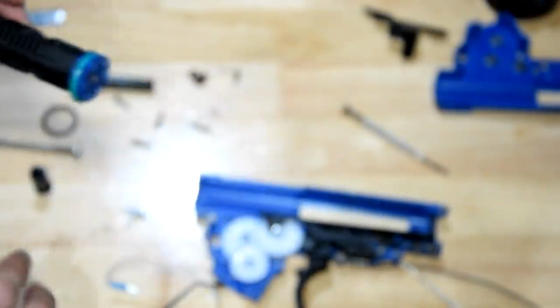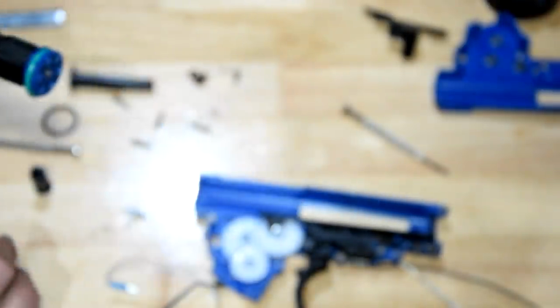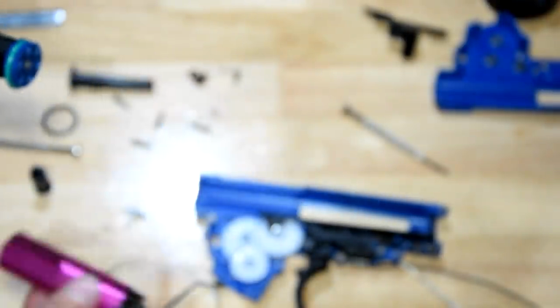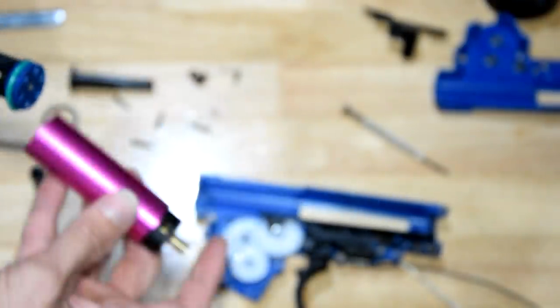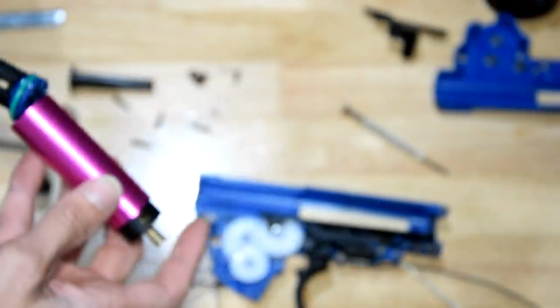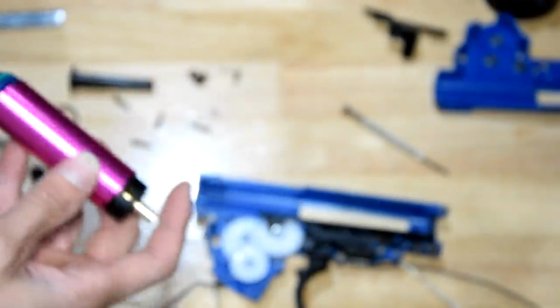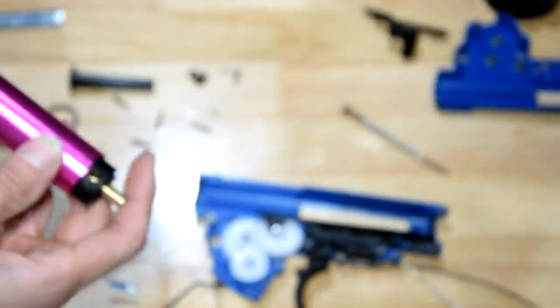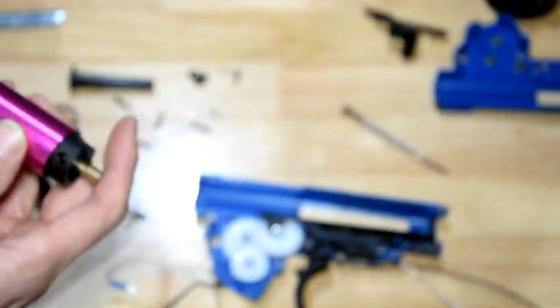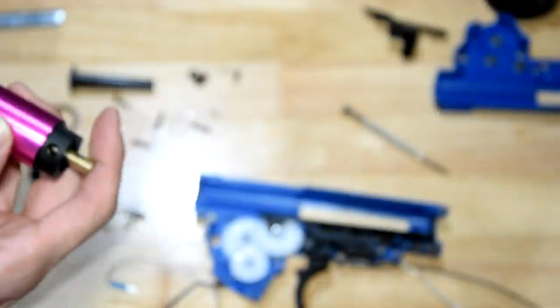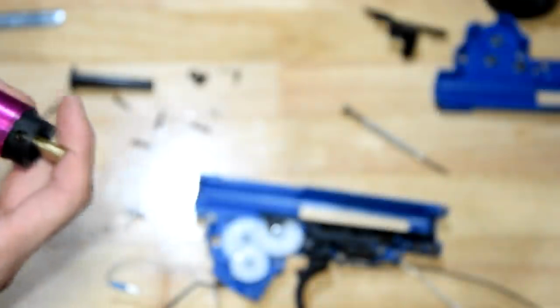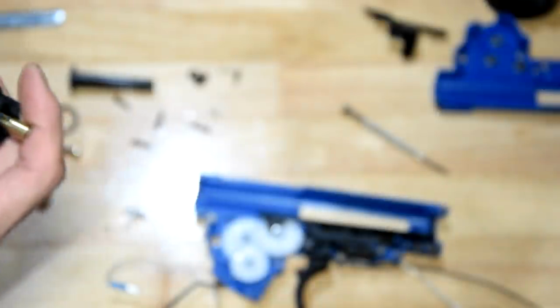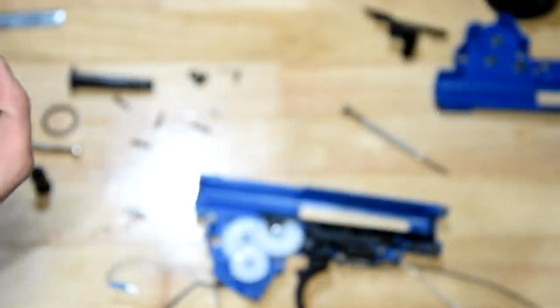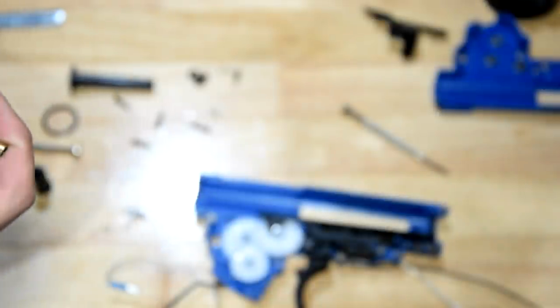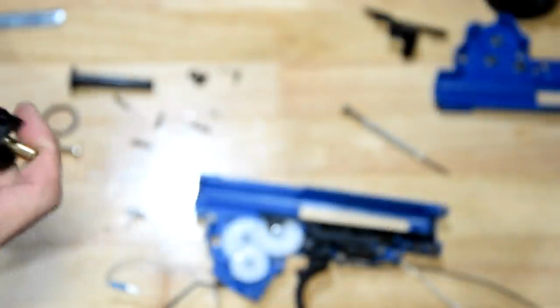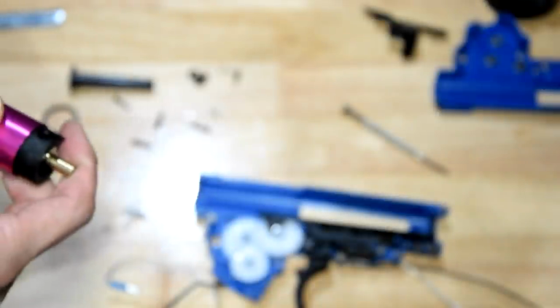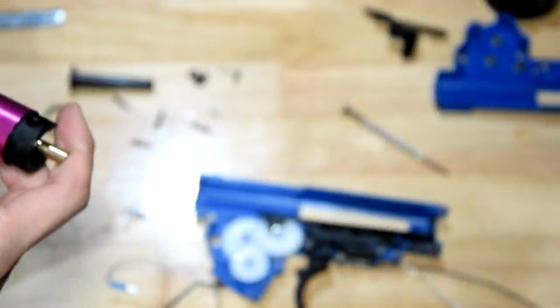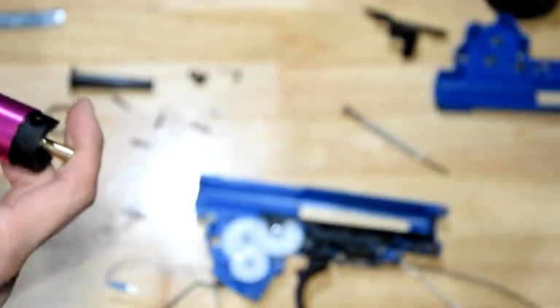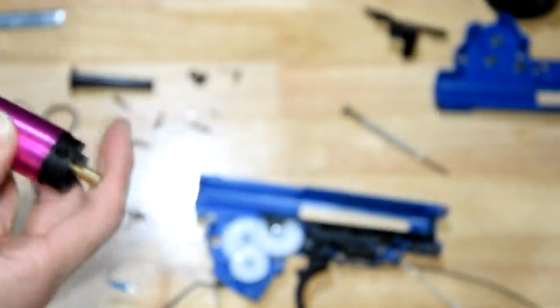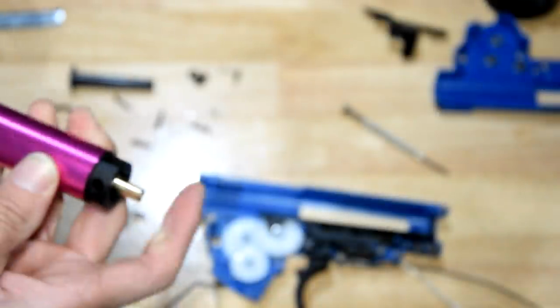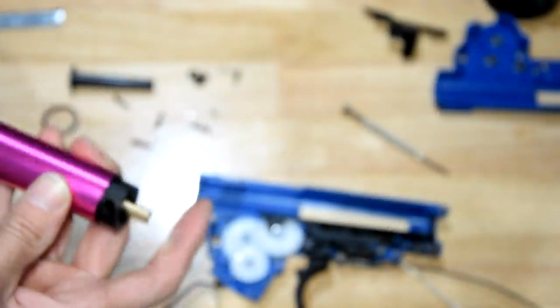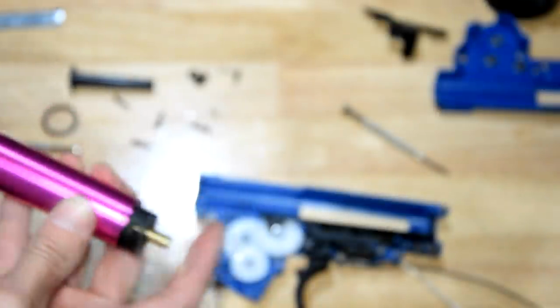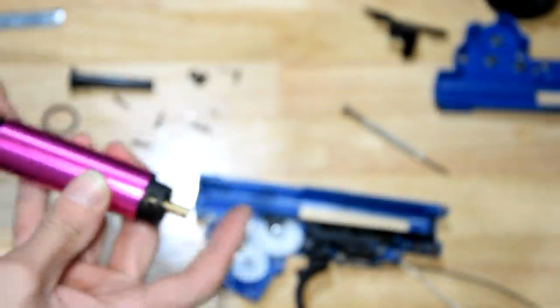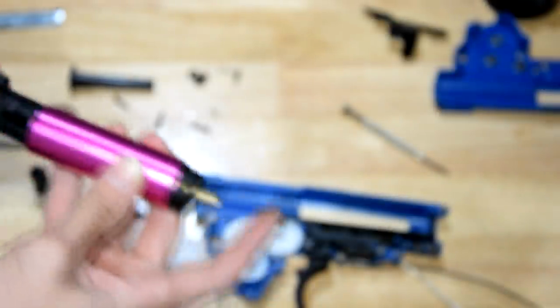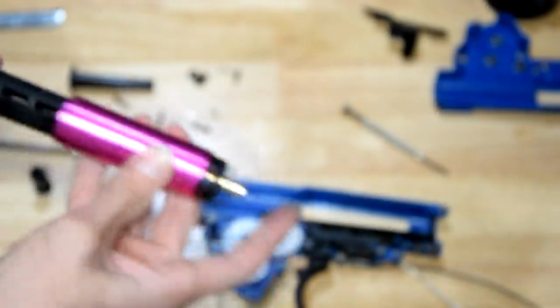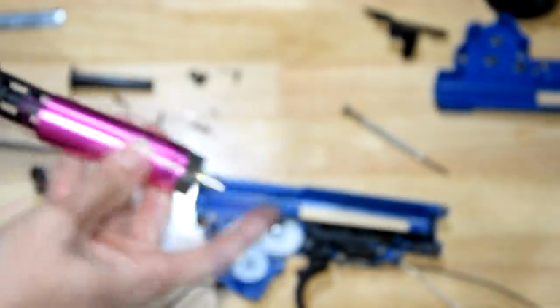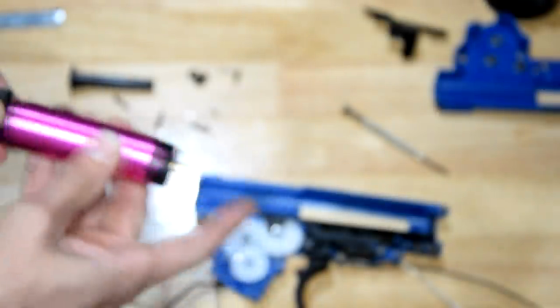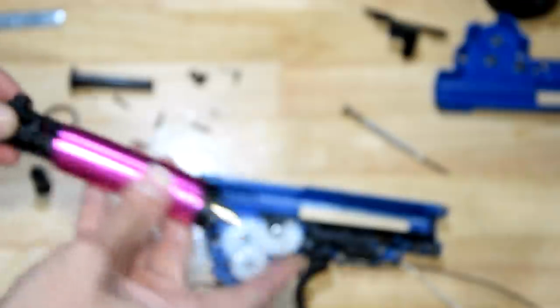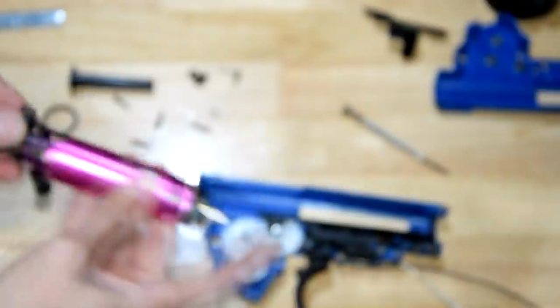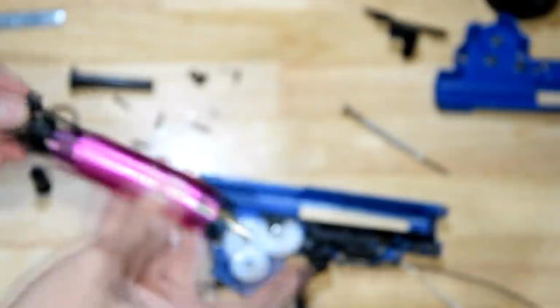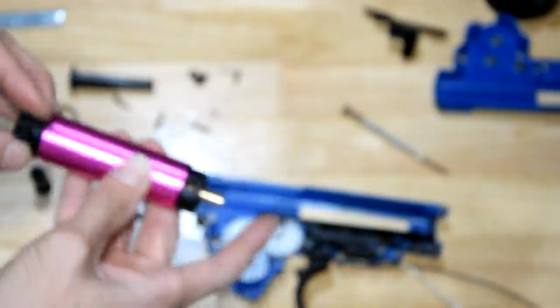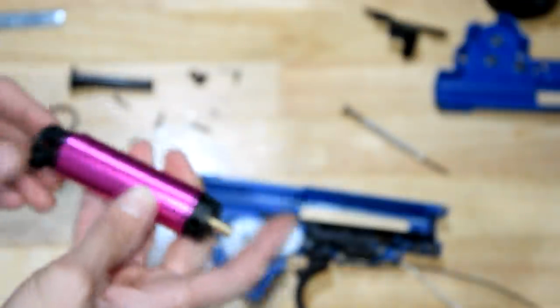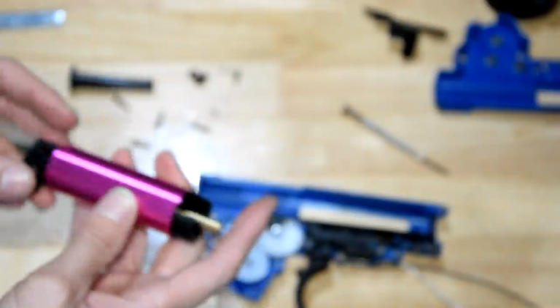I've drilled those holes out, put on a green O-ring with a bit of oil worked in, and we've got much better compression.